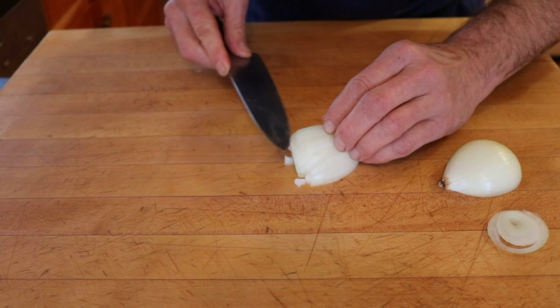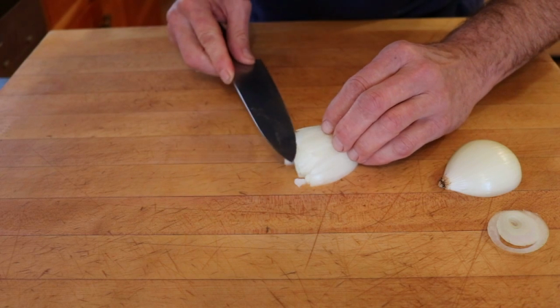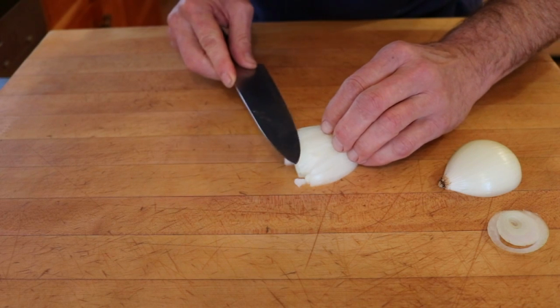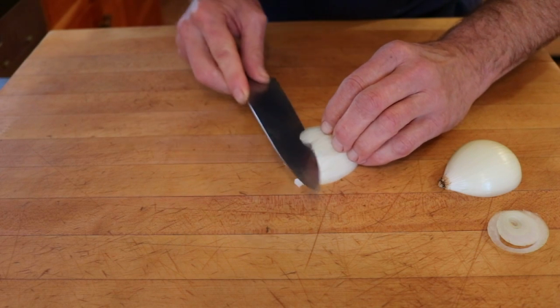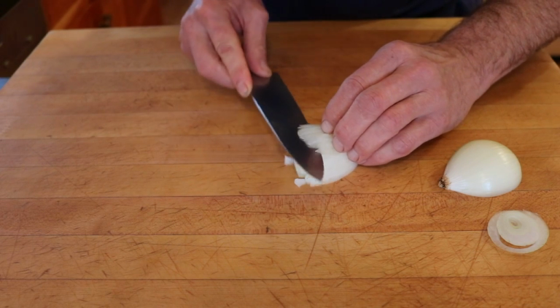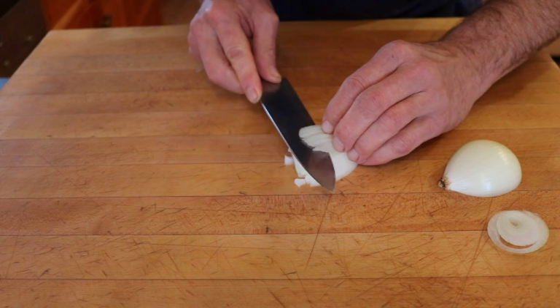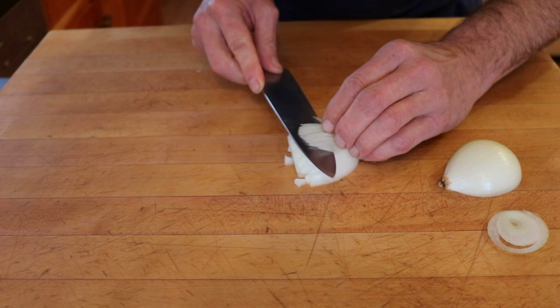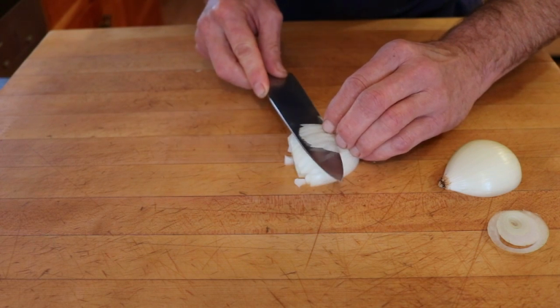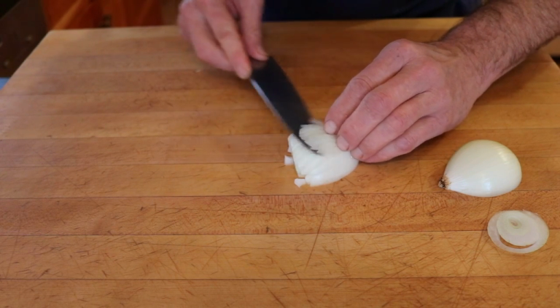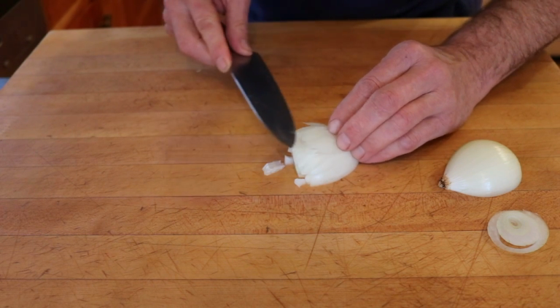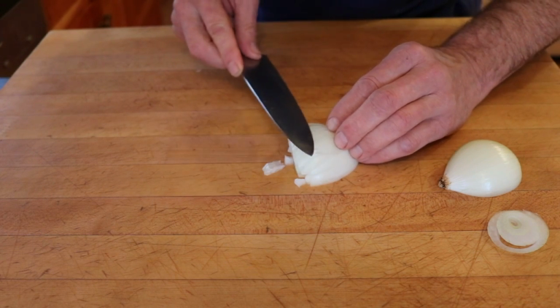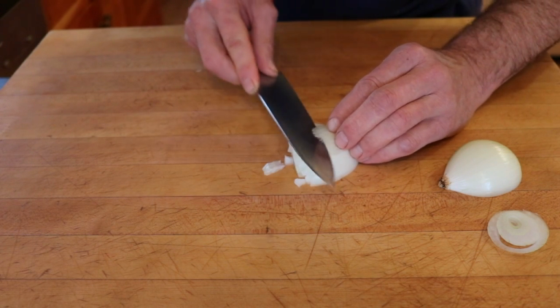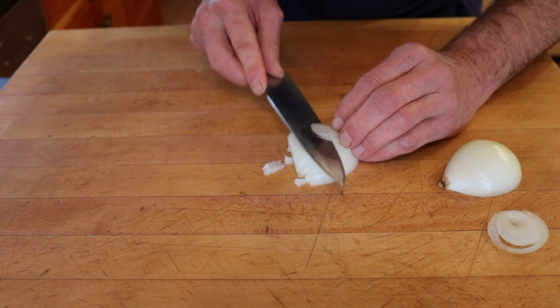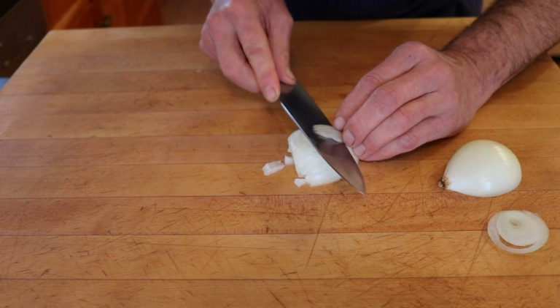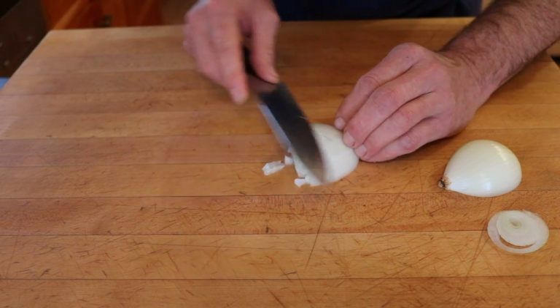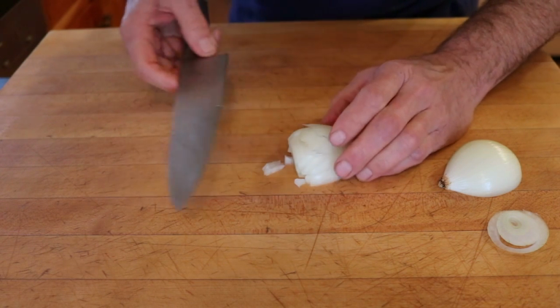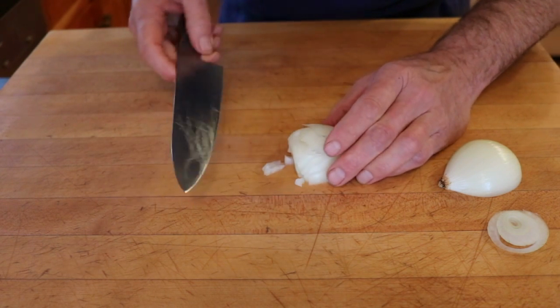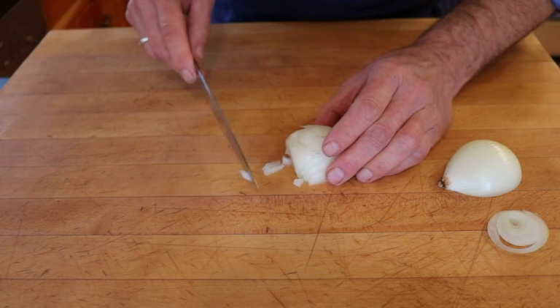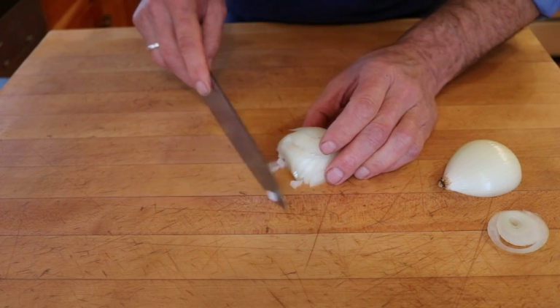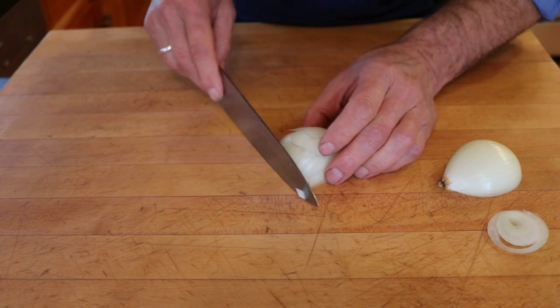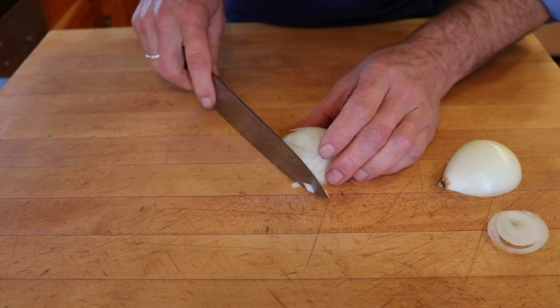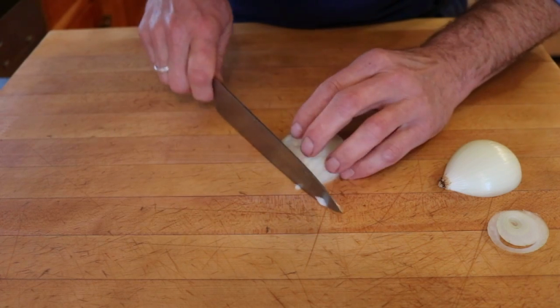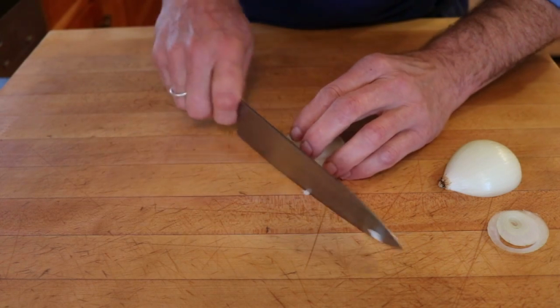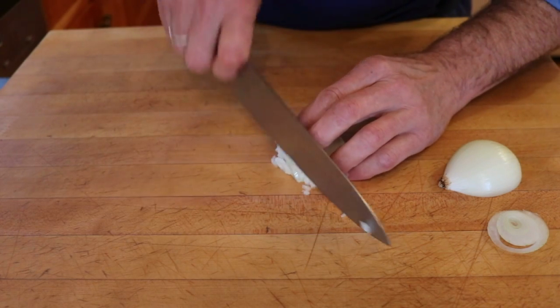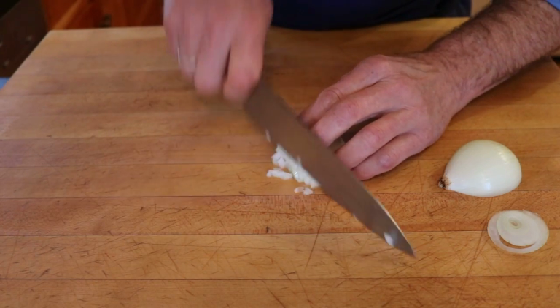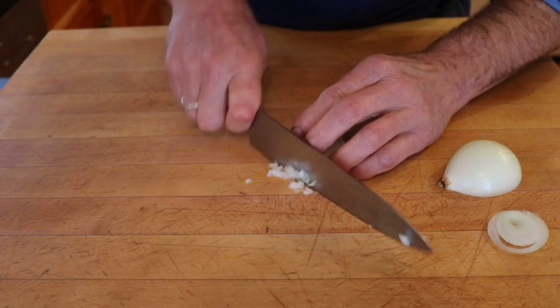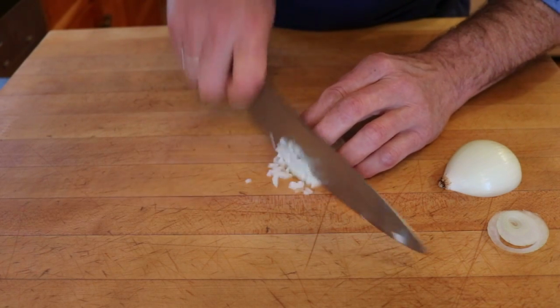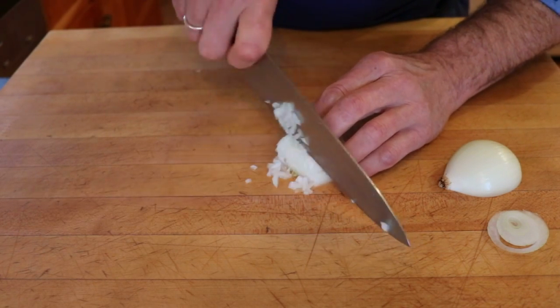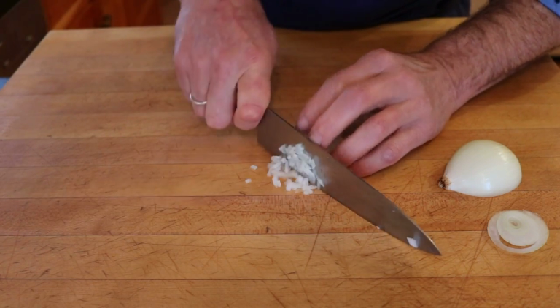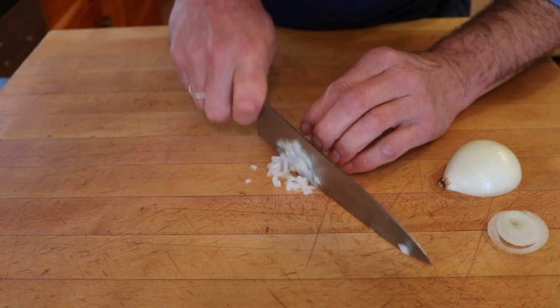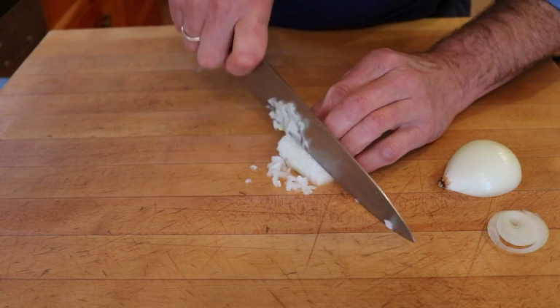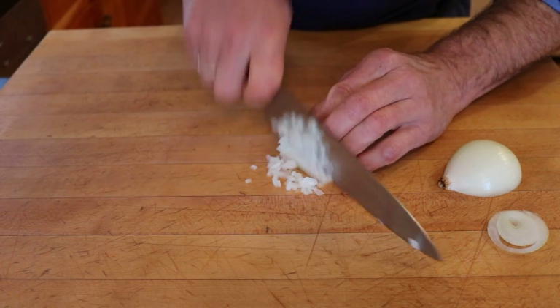You're not going to get a perfect square as you go, but certainly this is a measure for how you're progressing with this skill.